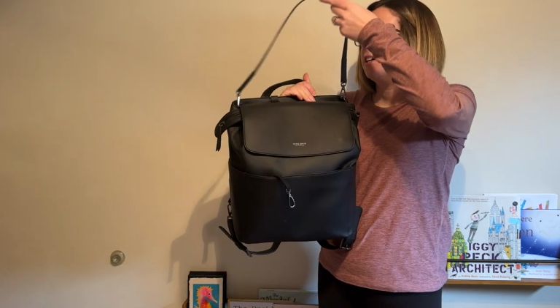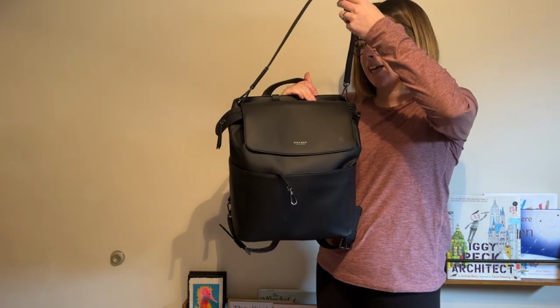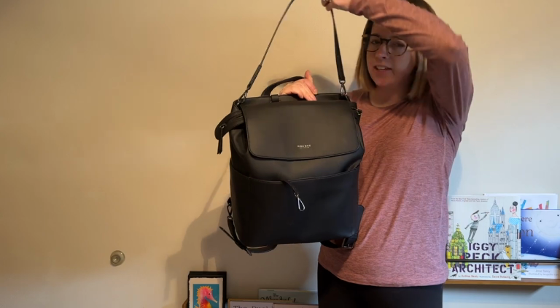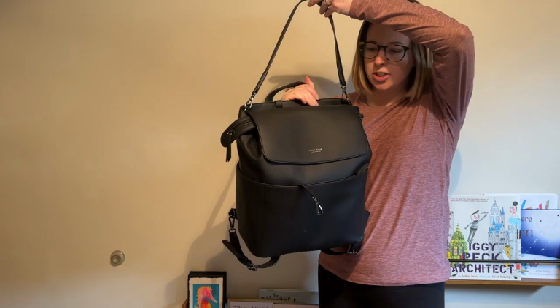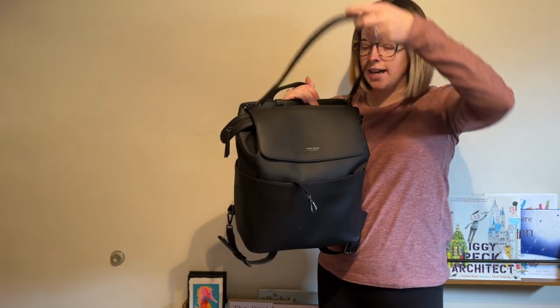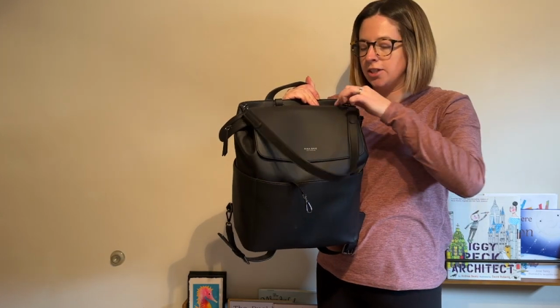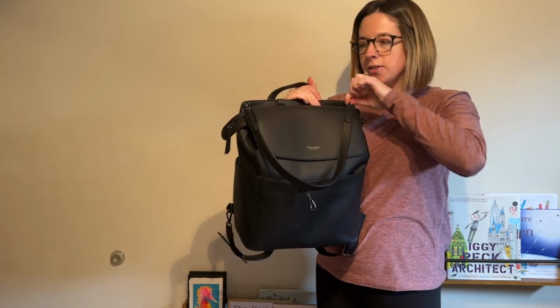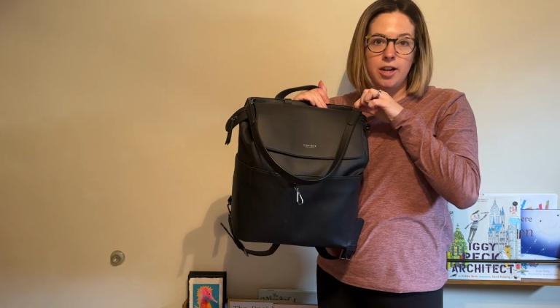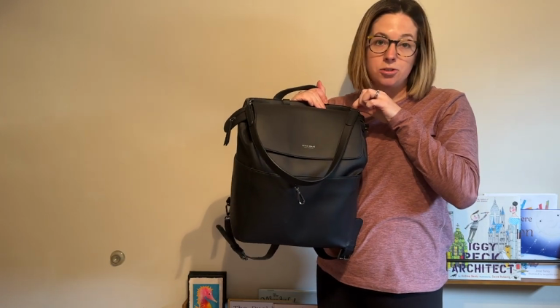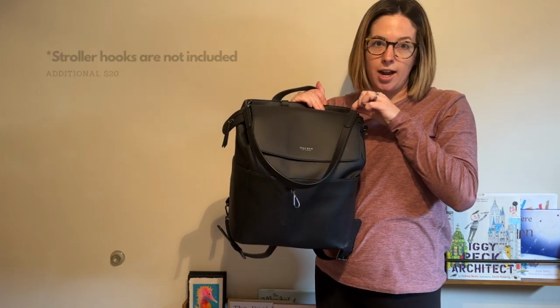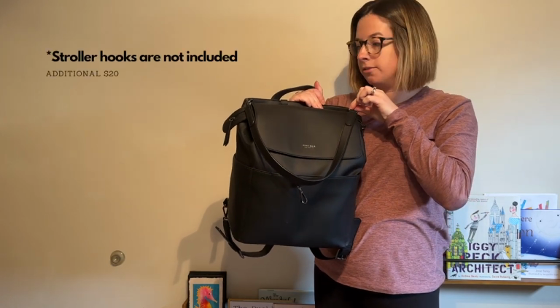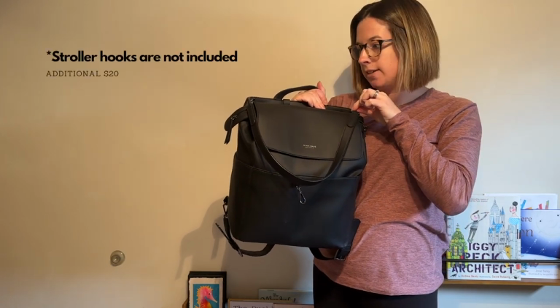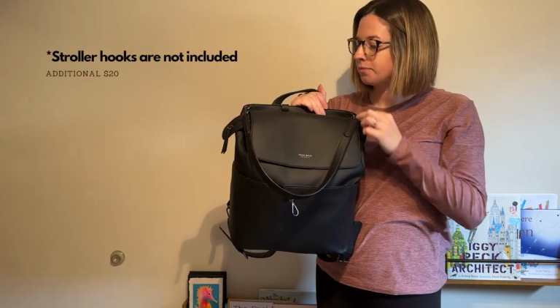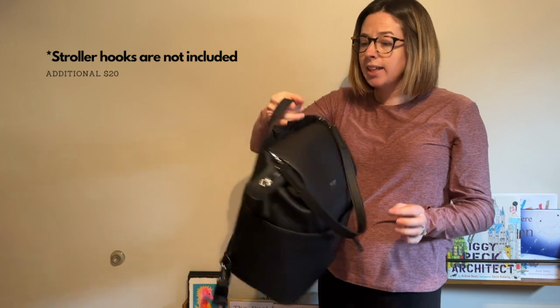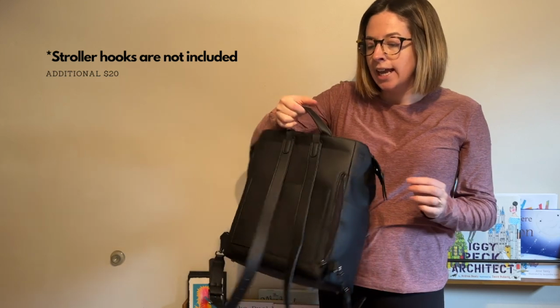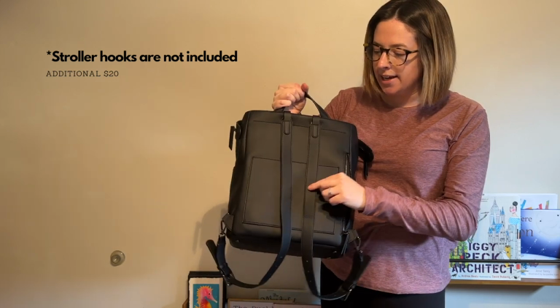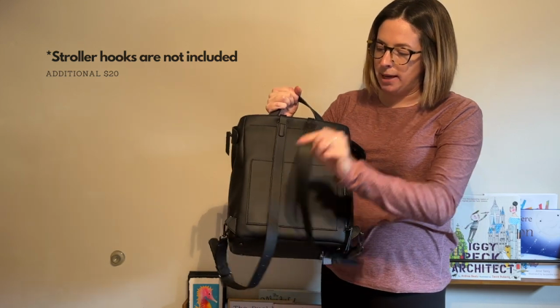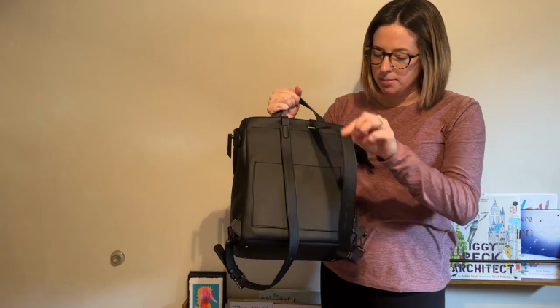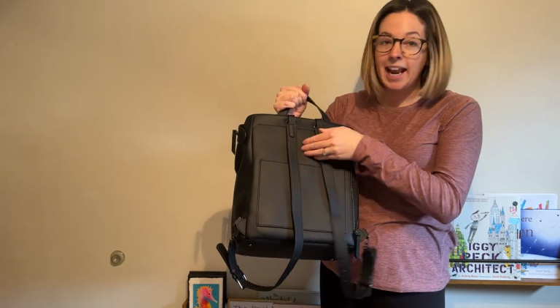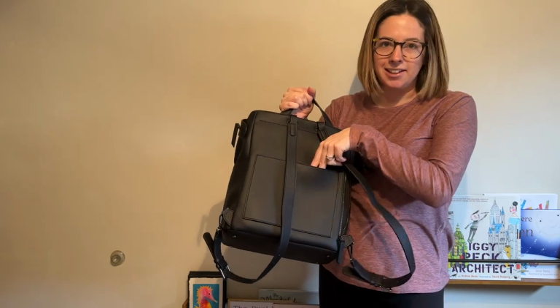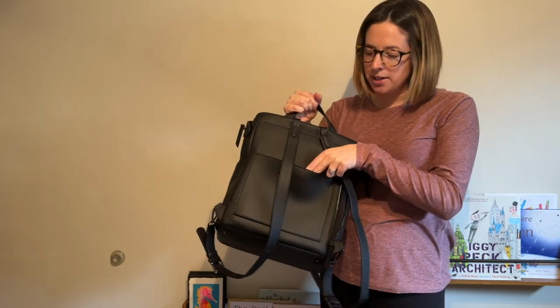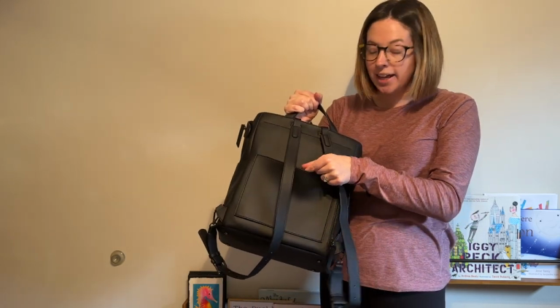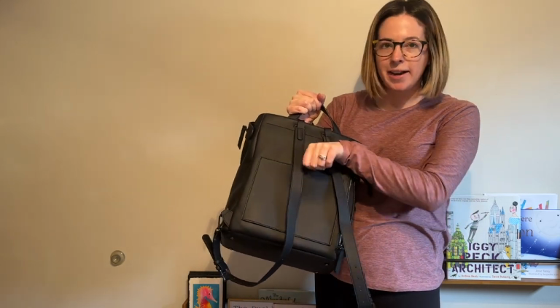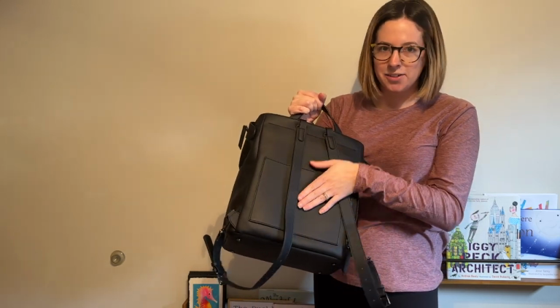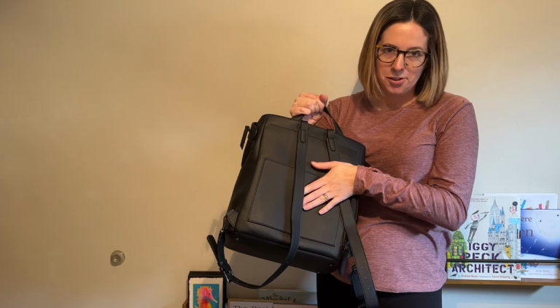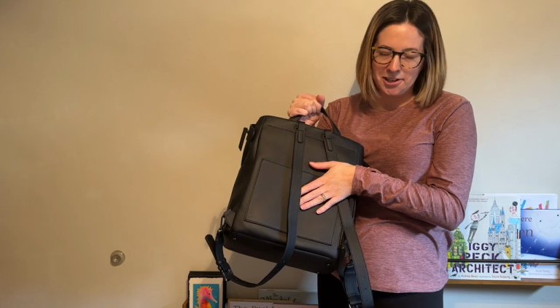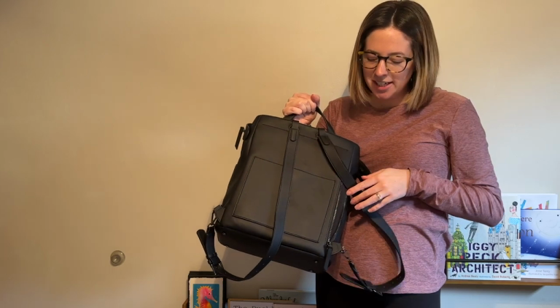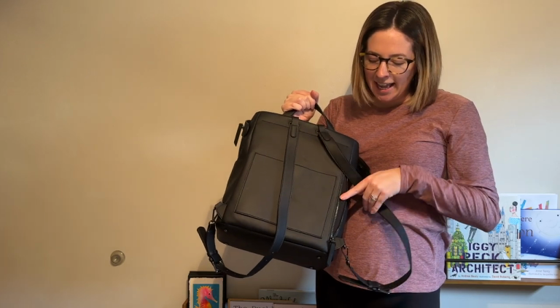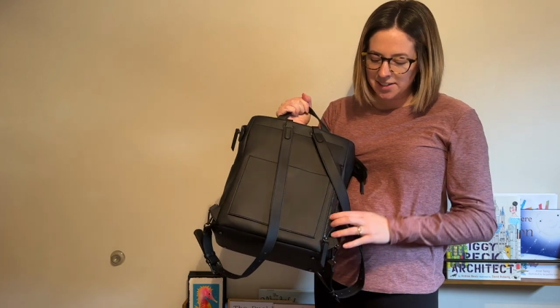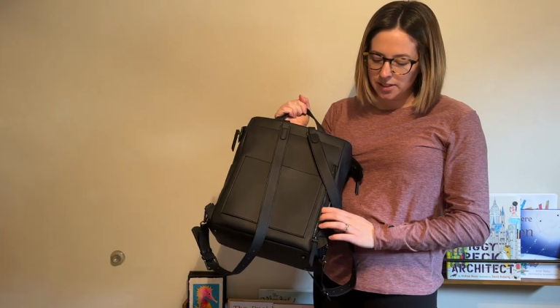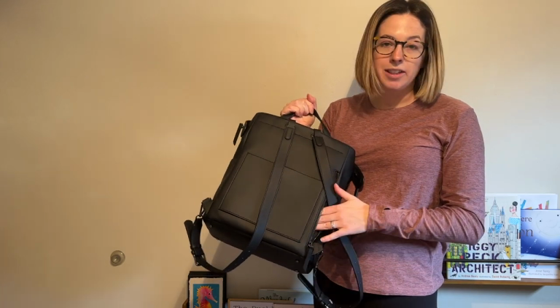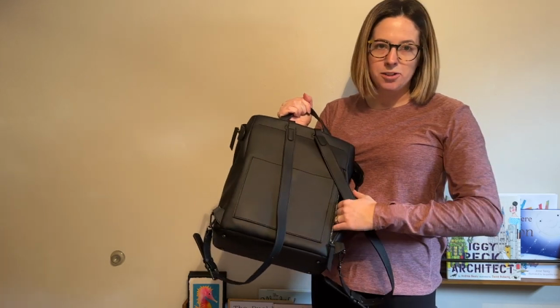You can see I have the shoulder strap attached. You can also attach stroller straps right here and it has backpack straps. It has a luggage pass-through. It's magnetic so it stays closed when you're not using it, and it has a neoprene sleeve in the back as well.